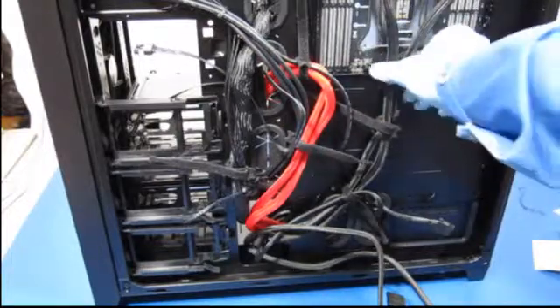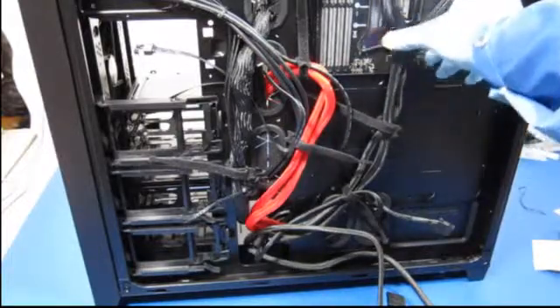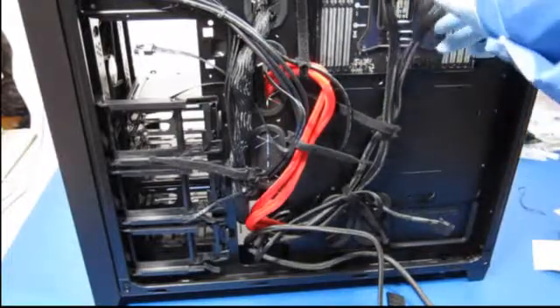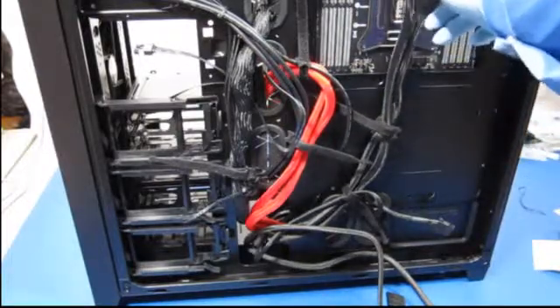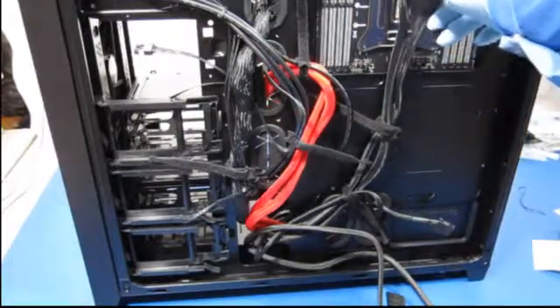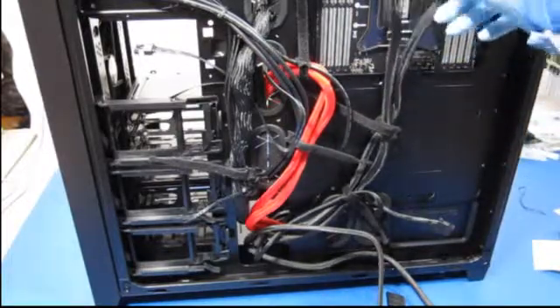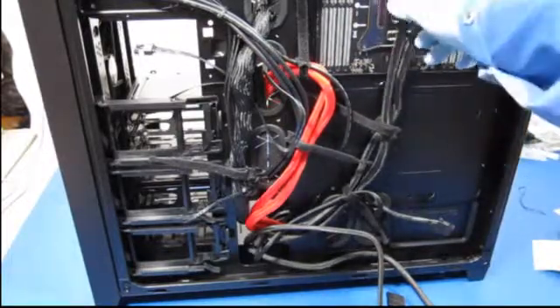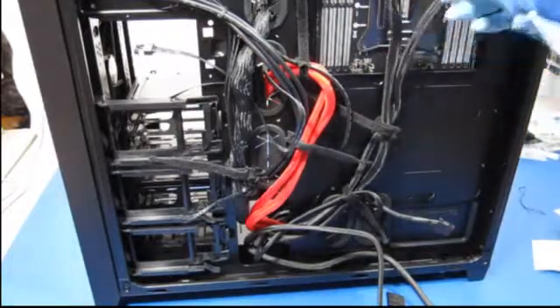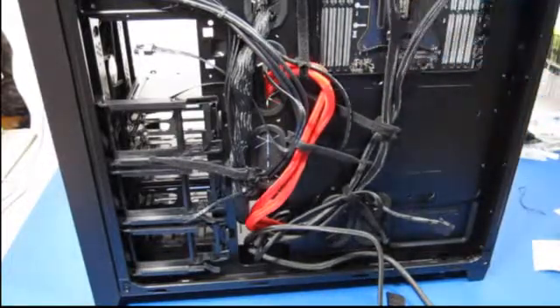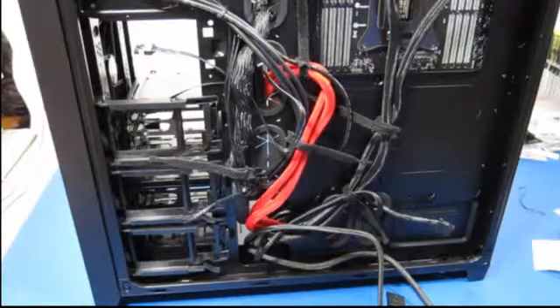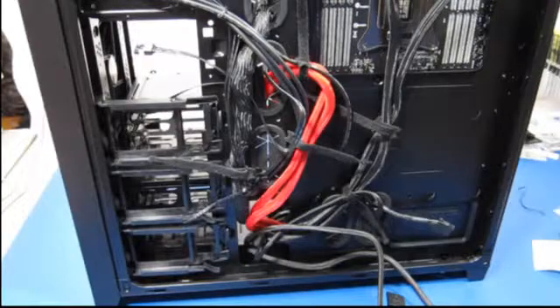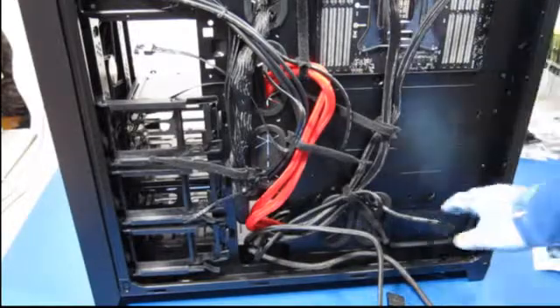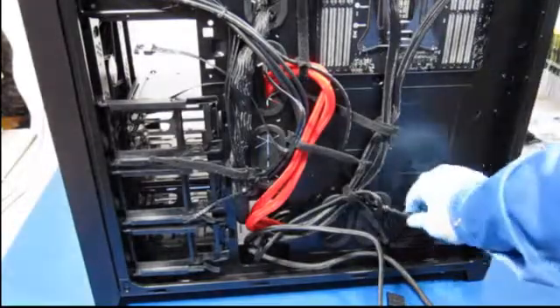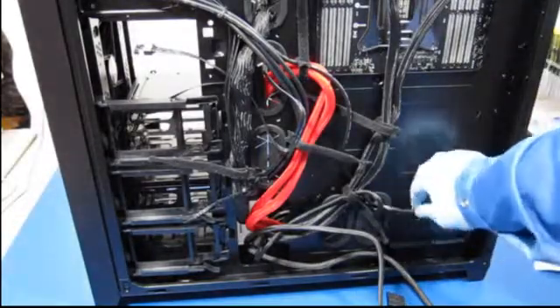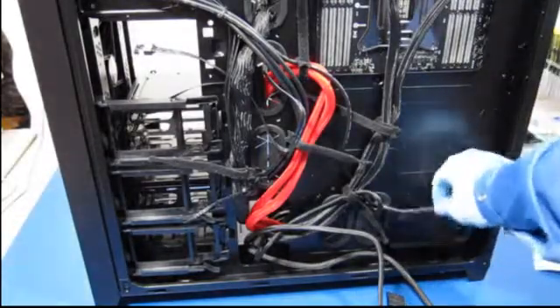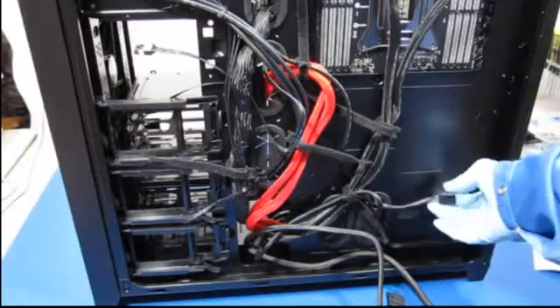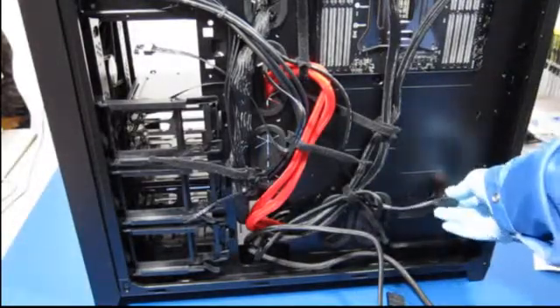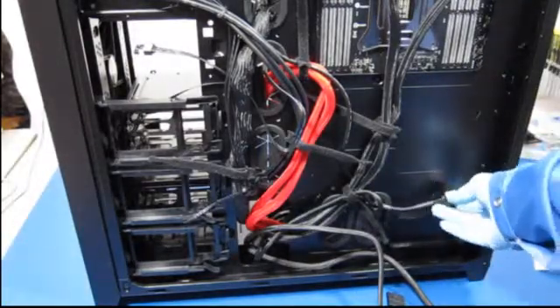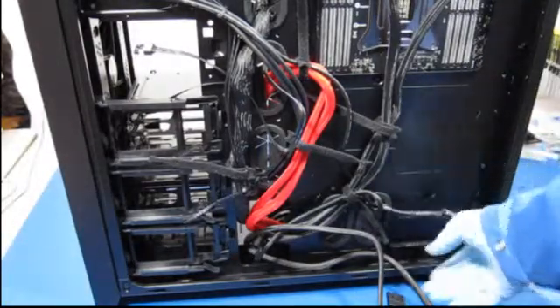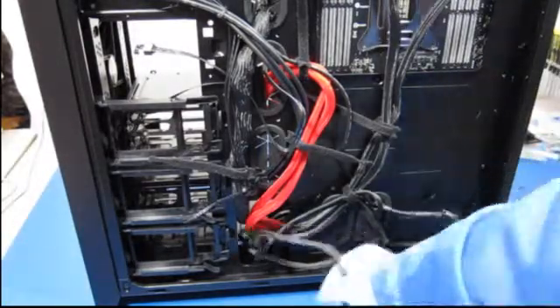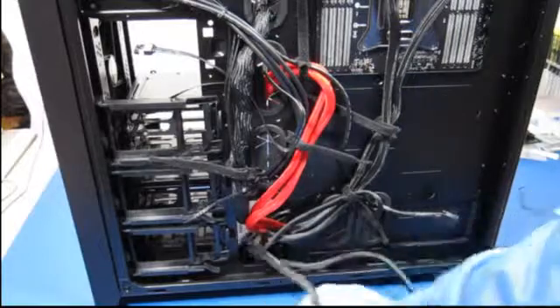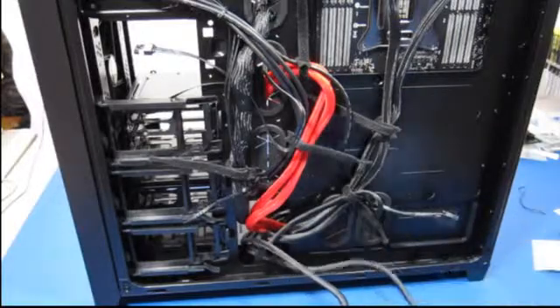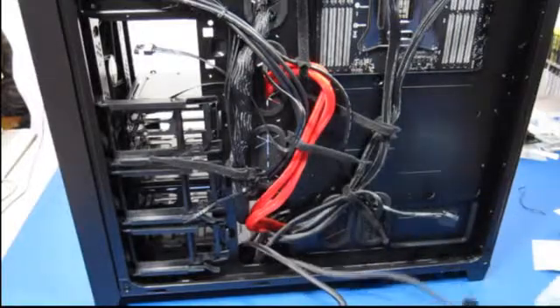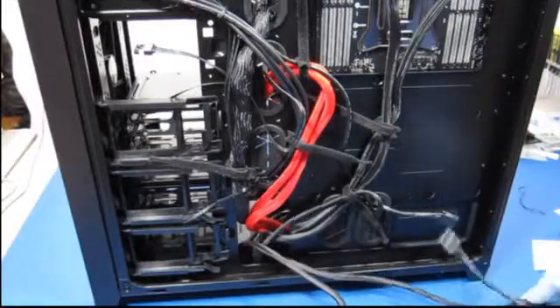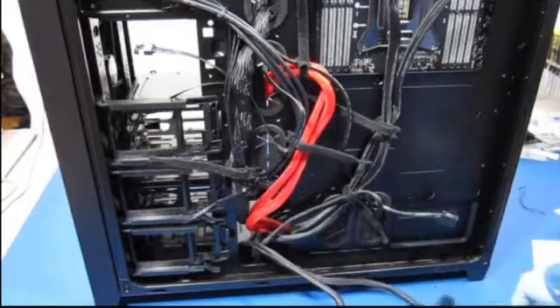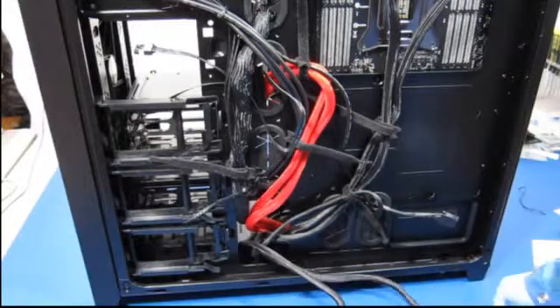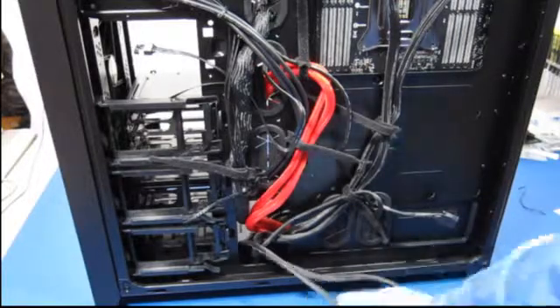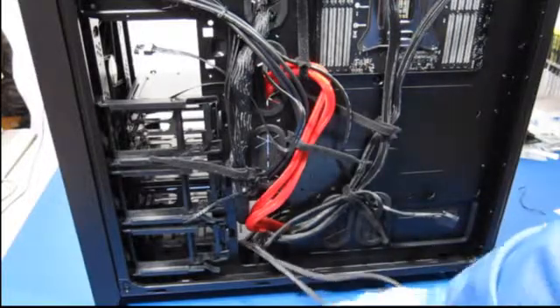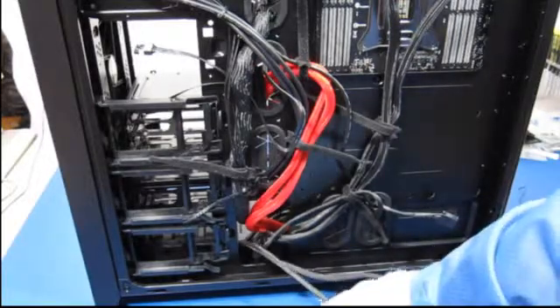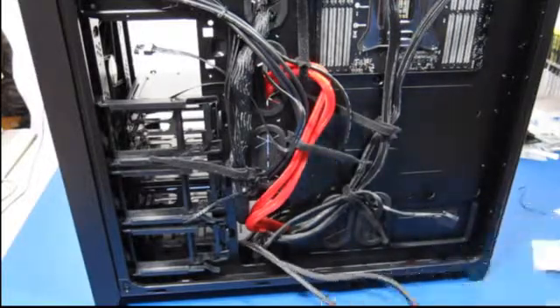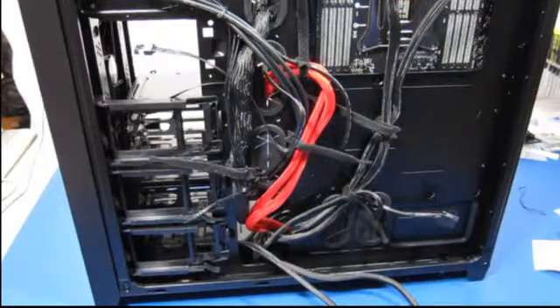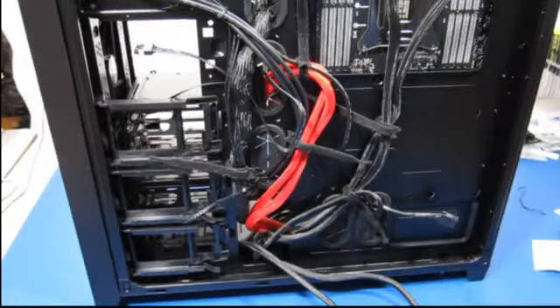These are the 12-volt power supplies to the top of the motherboard. This is the 12-volt to the bottom of the motherboard. These are two connections for the SATA drives and we're going to put those in next.